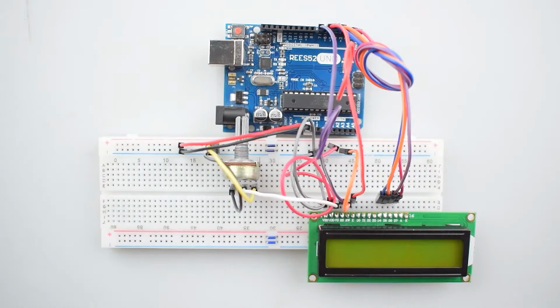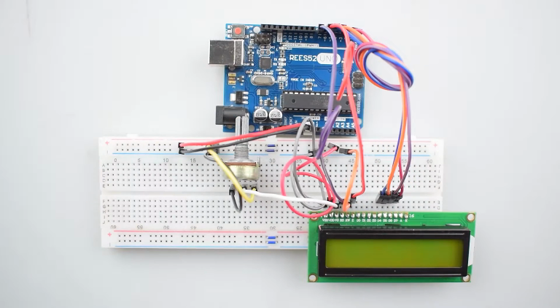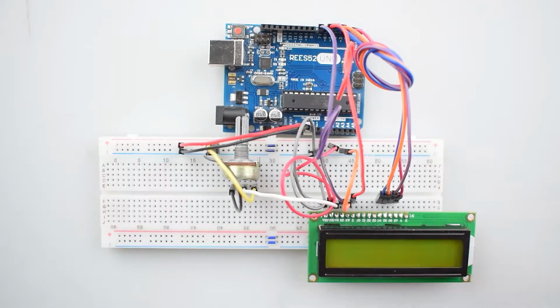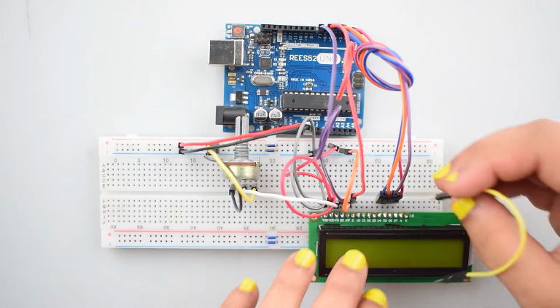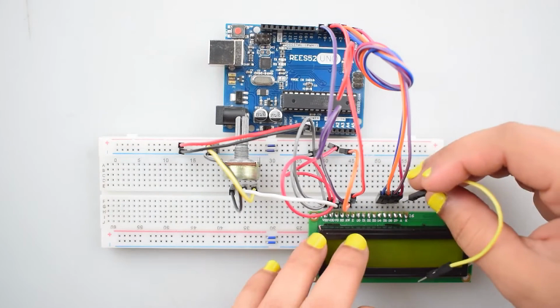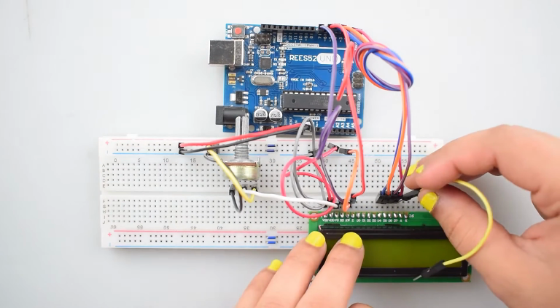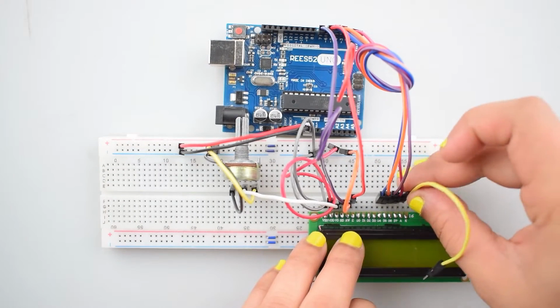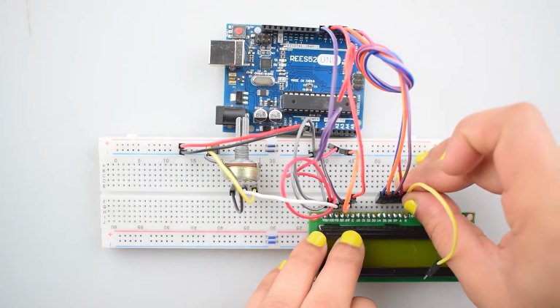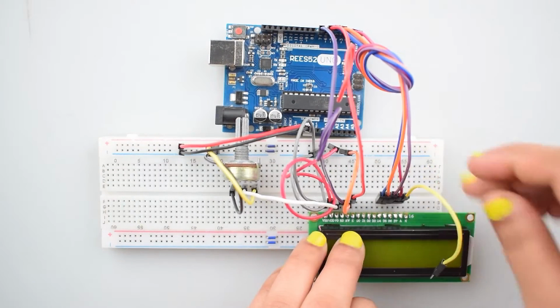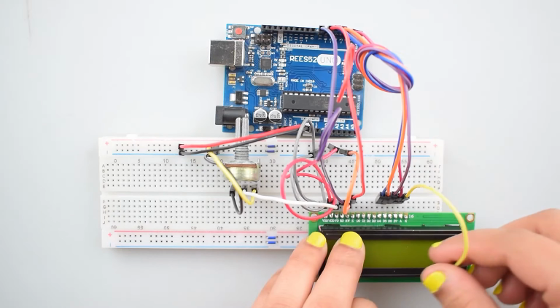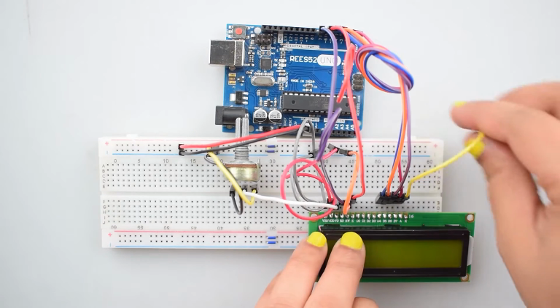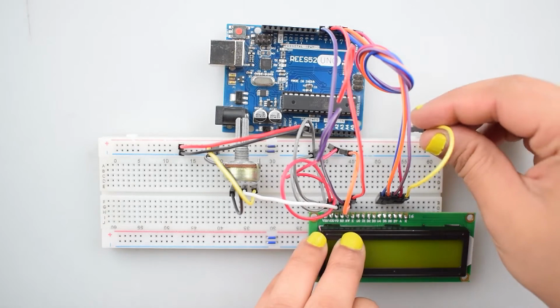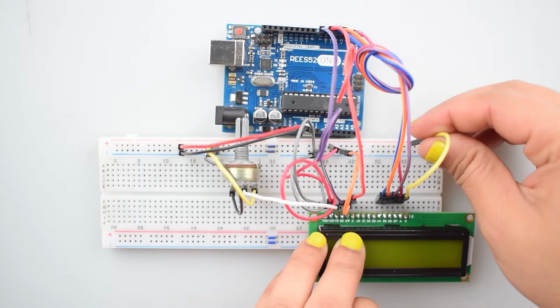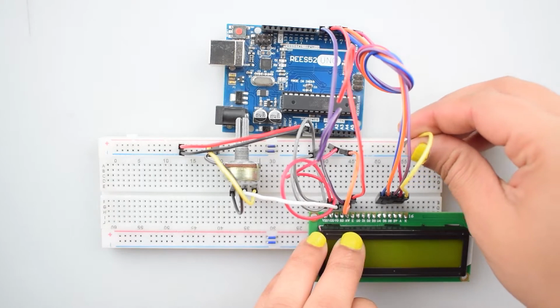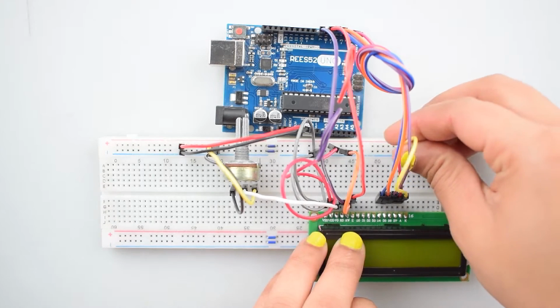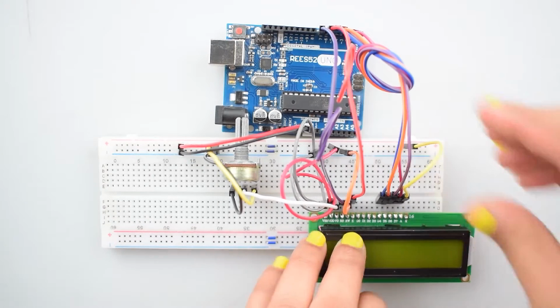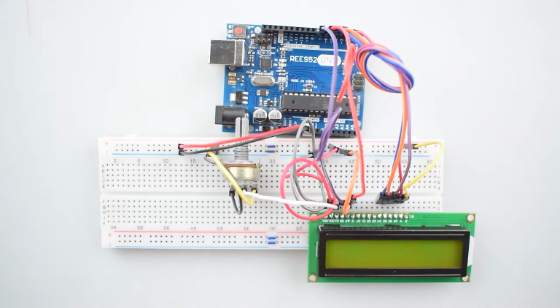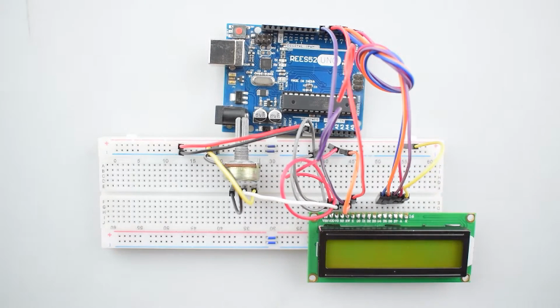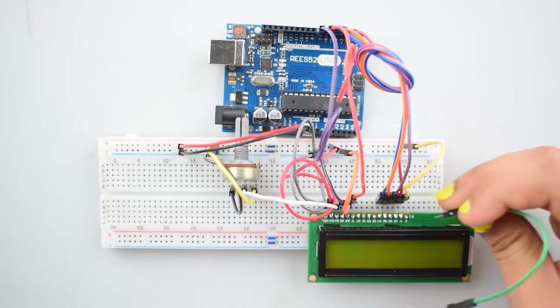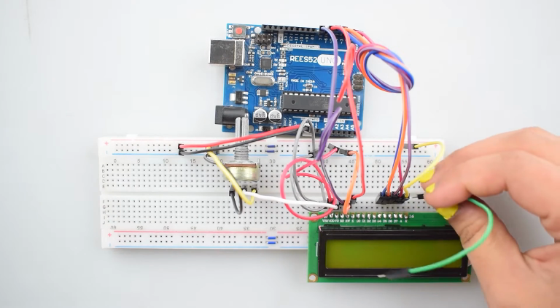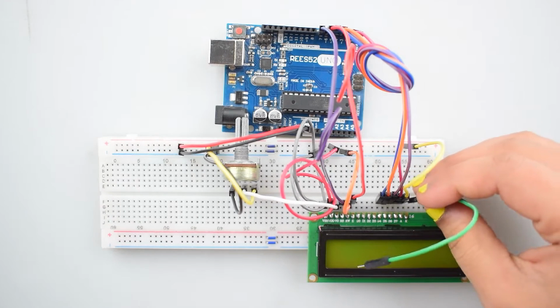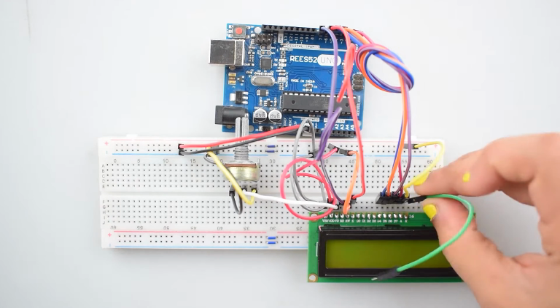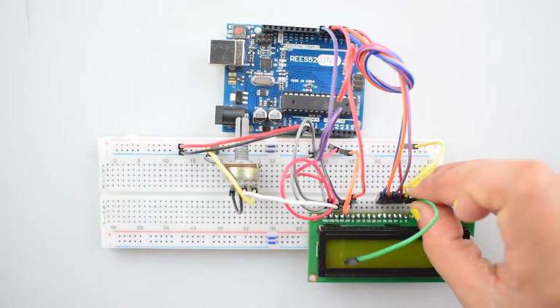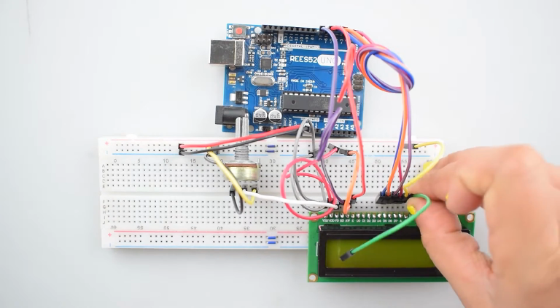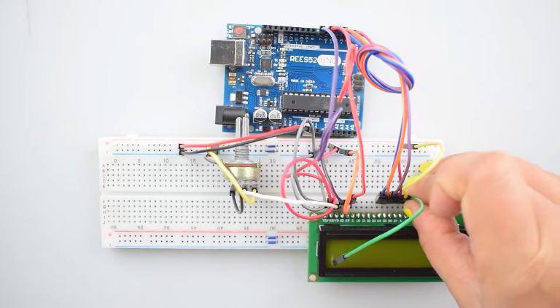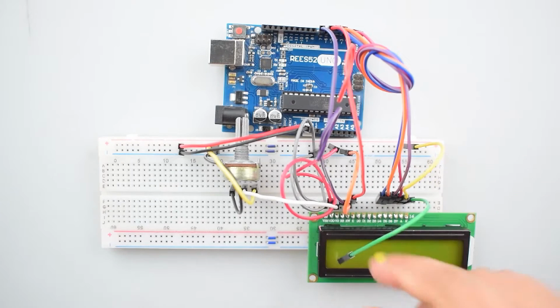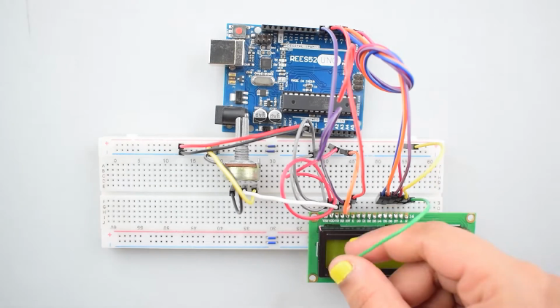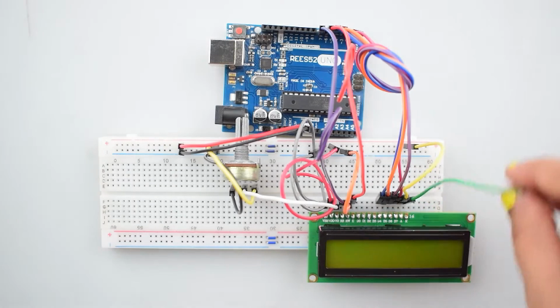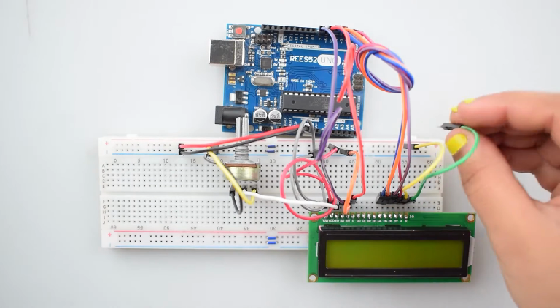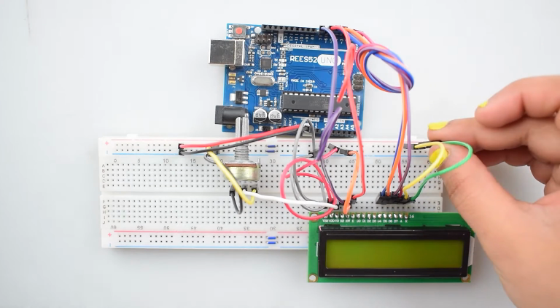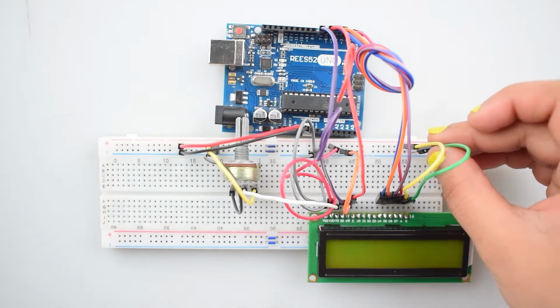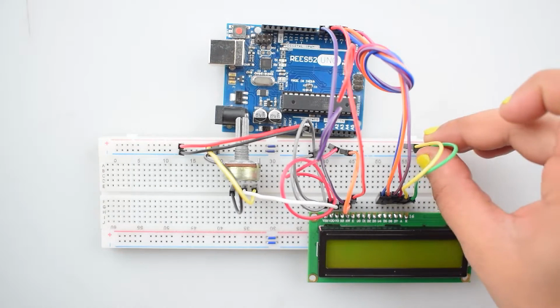Now connect the anode pin of the 16x2 LCD with the positive rail on the breadboard, and the cathode pin with the negative rail on the breadboard.